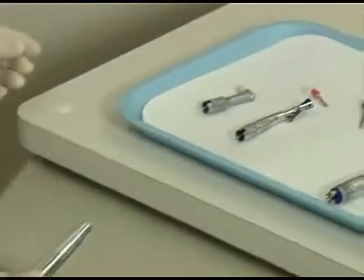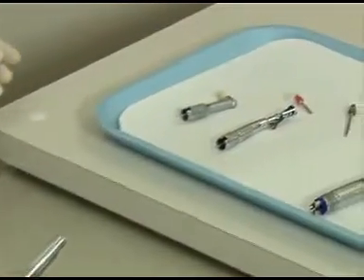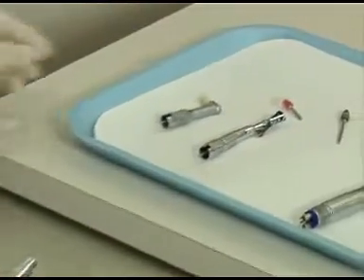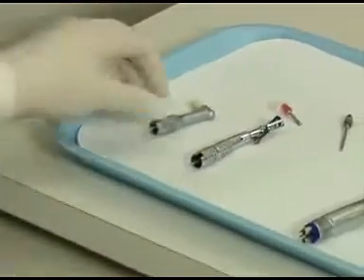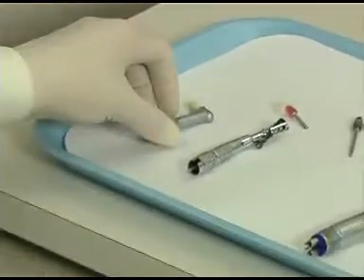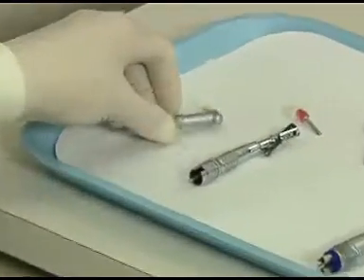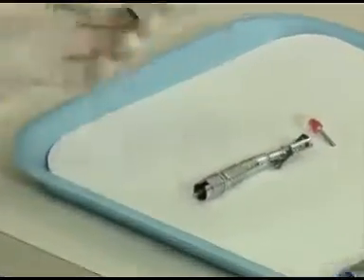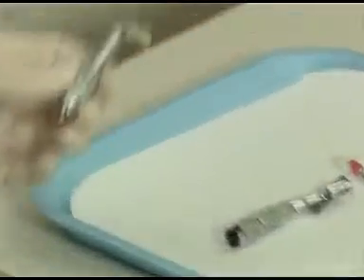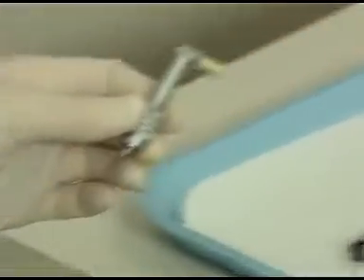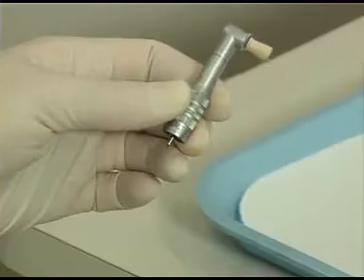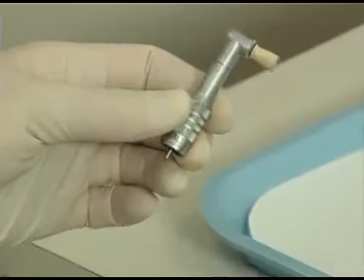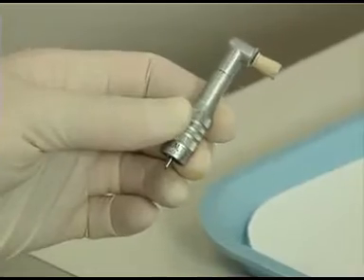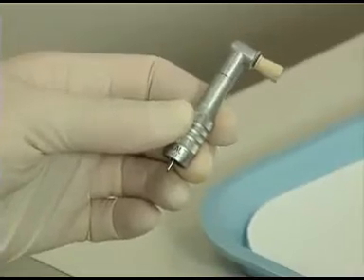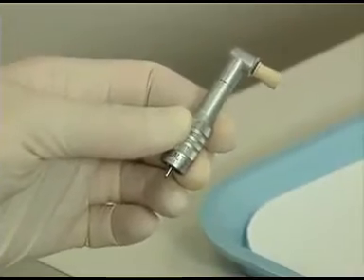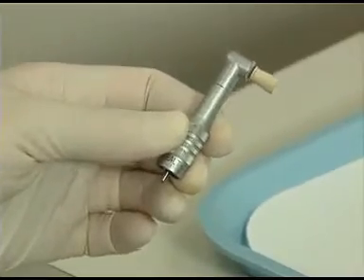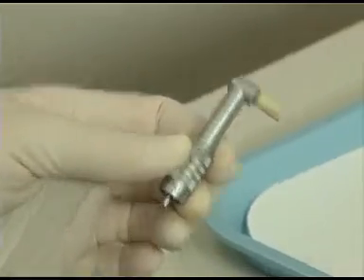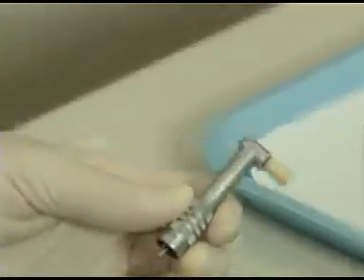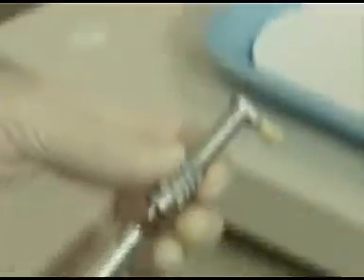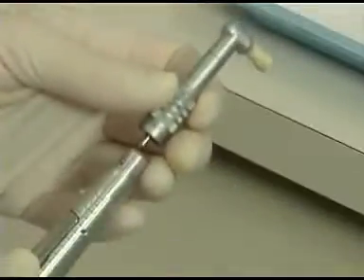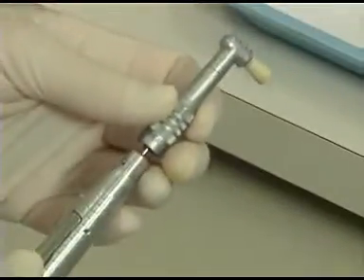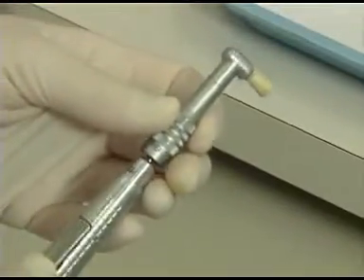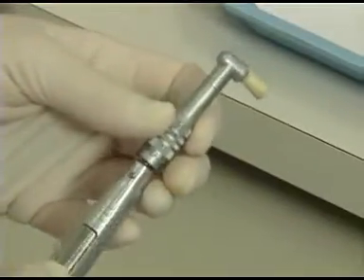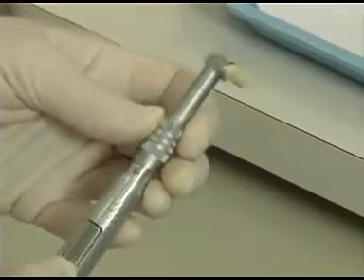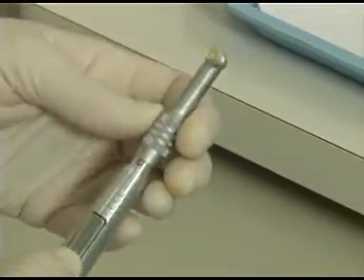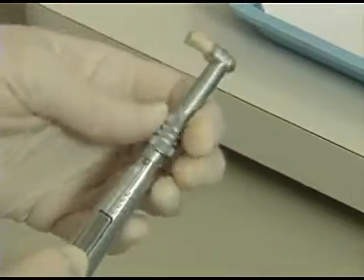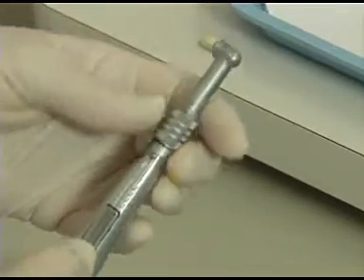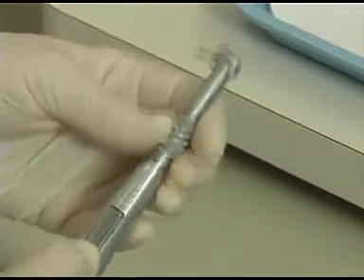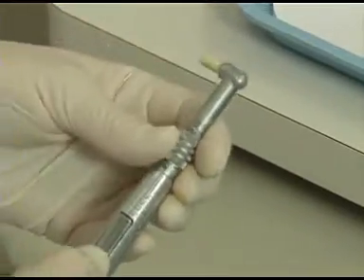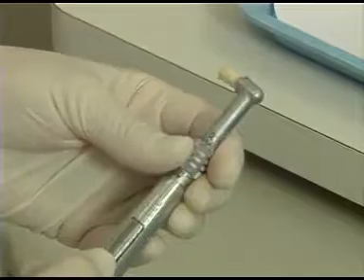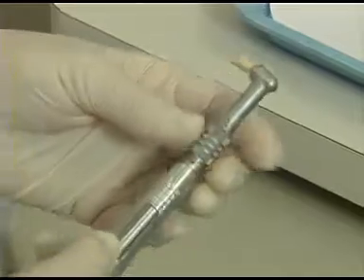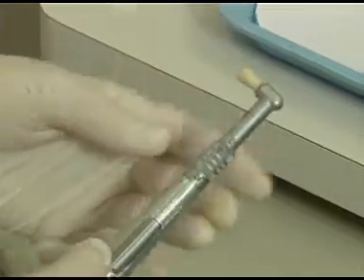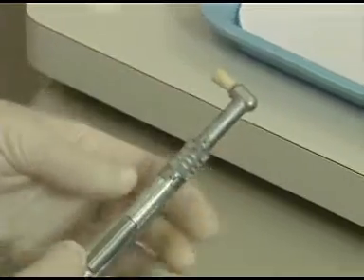Identify the prophylaxis angle, also referred to as the prophy angle. Slide it onto the motor base, making sure it is secure.